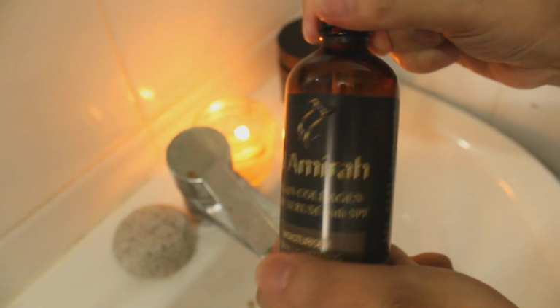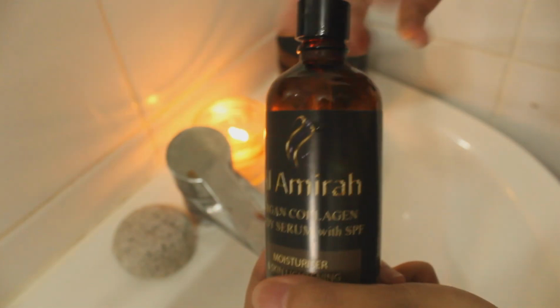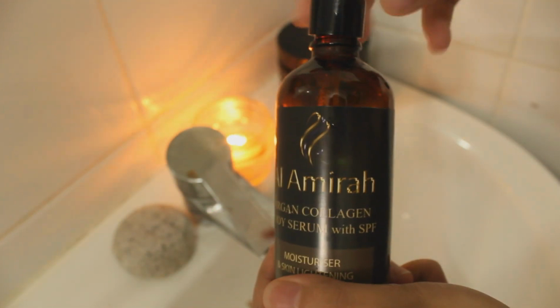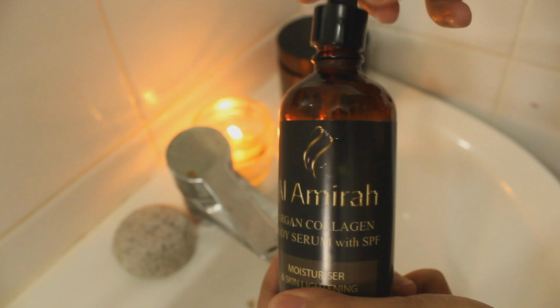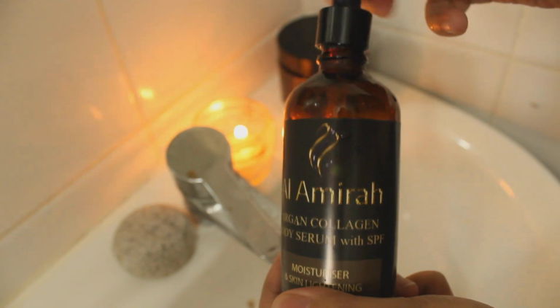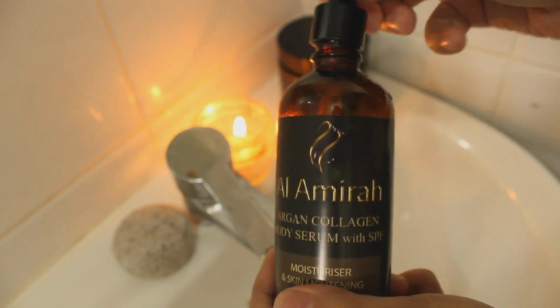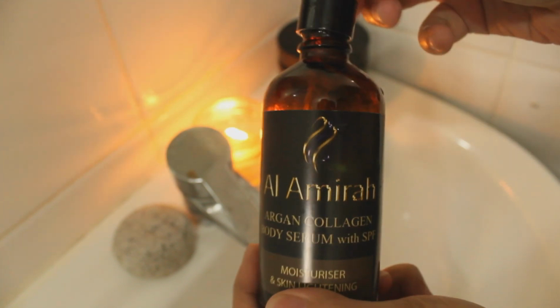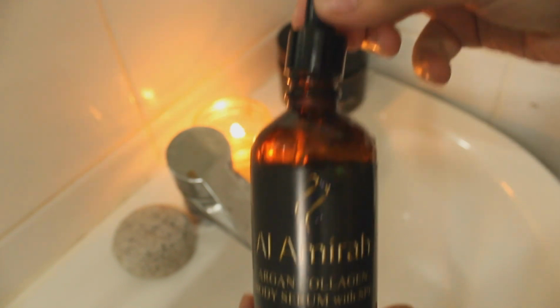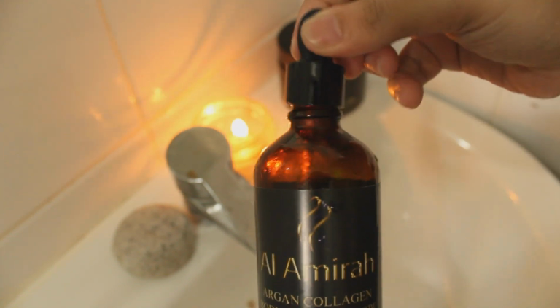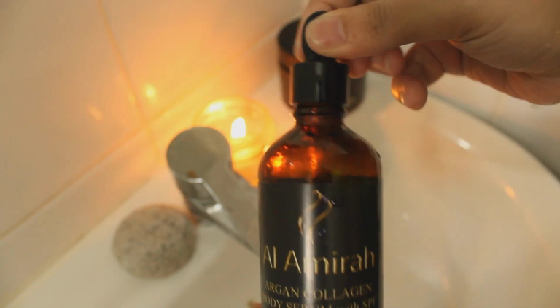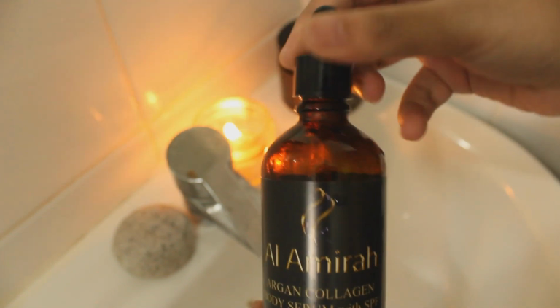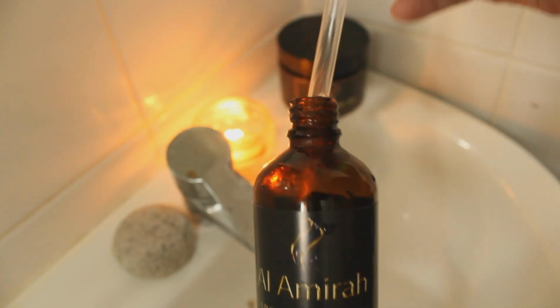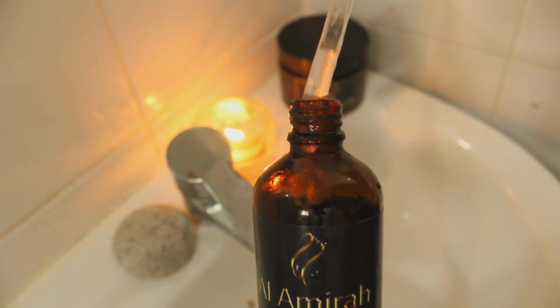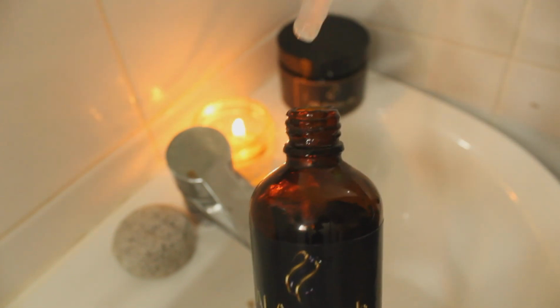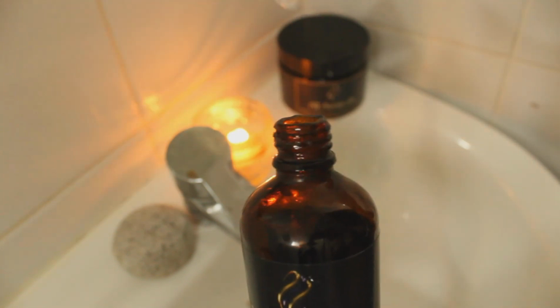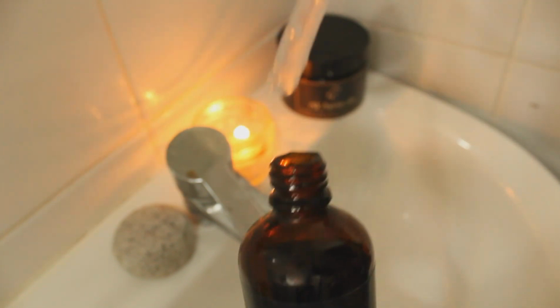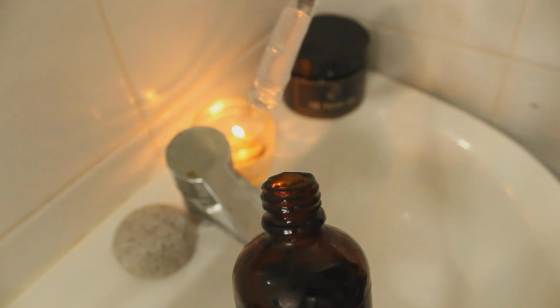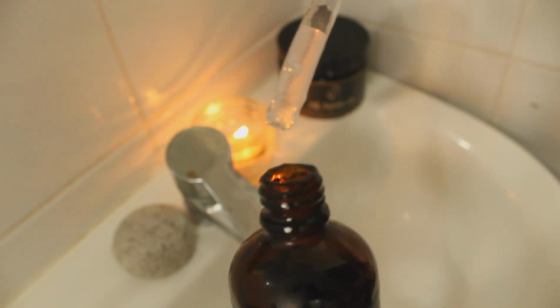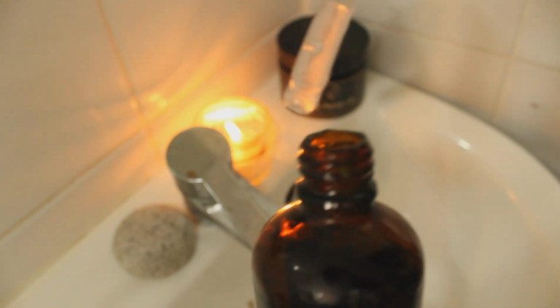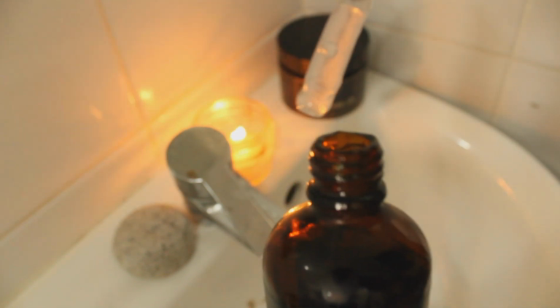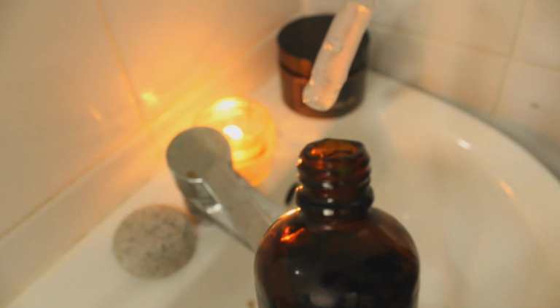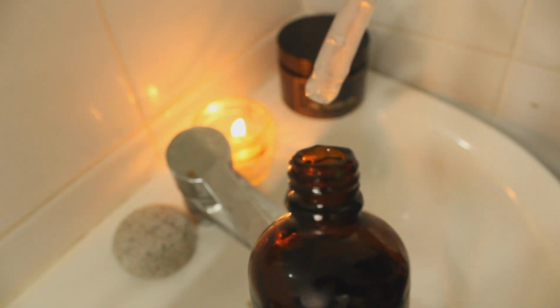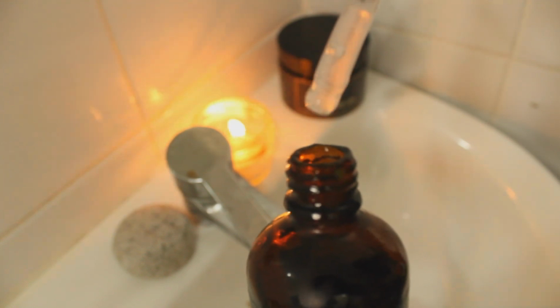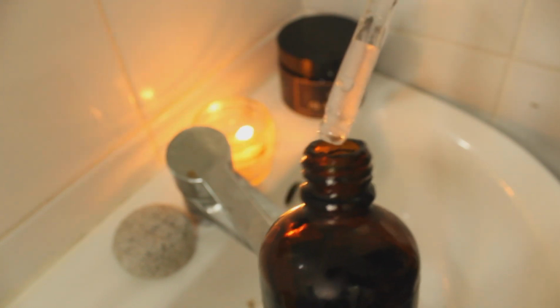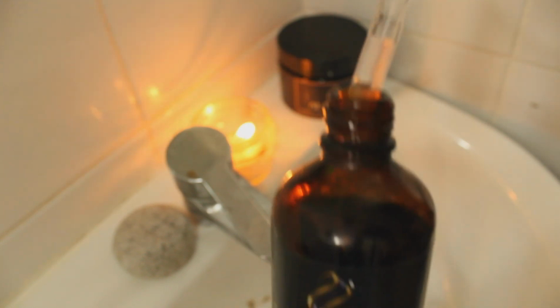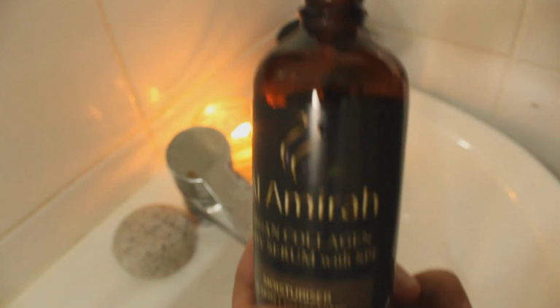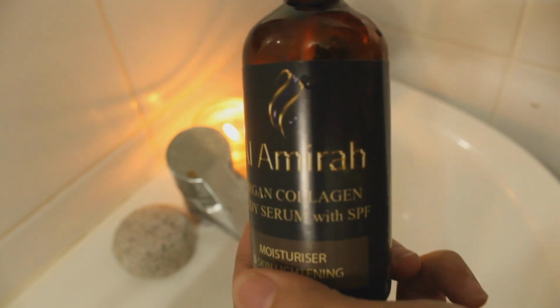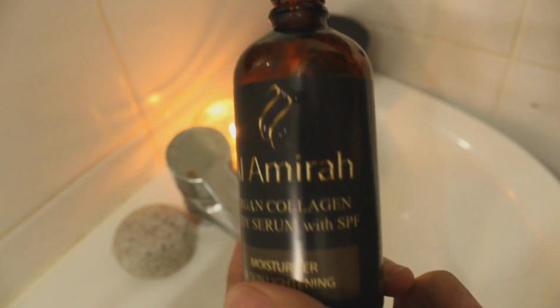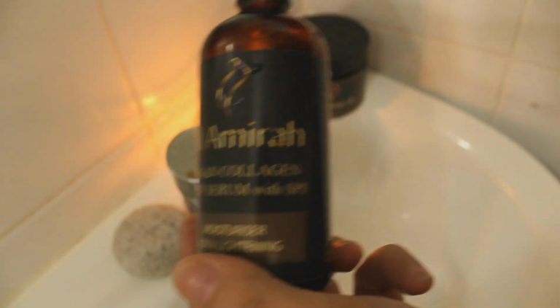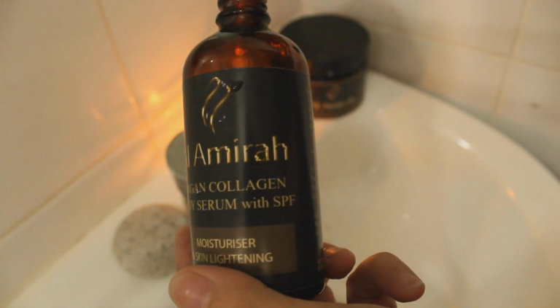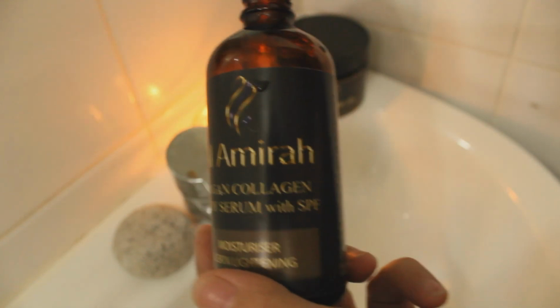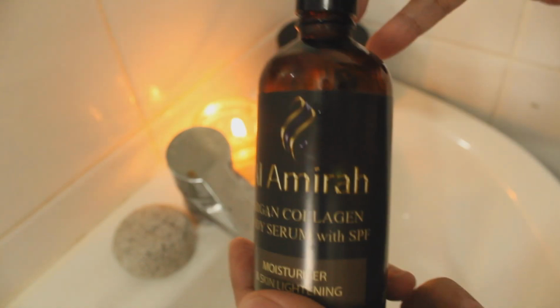It is fast-absorbing to deeply penetrate nutrients into your skin. We've also added SPF 45 to shield your skin from damaging UV rays.